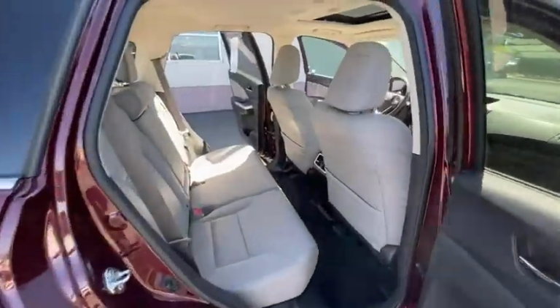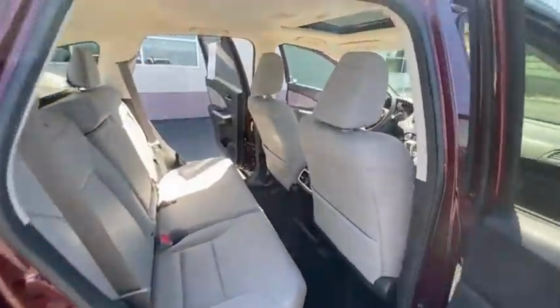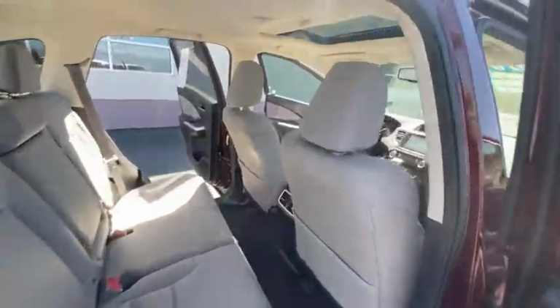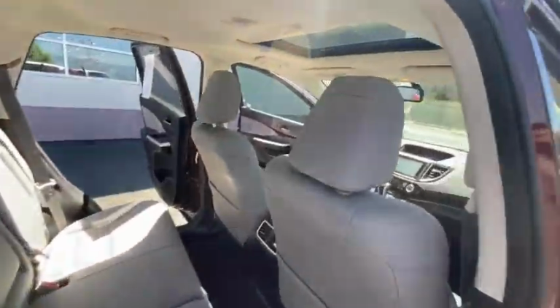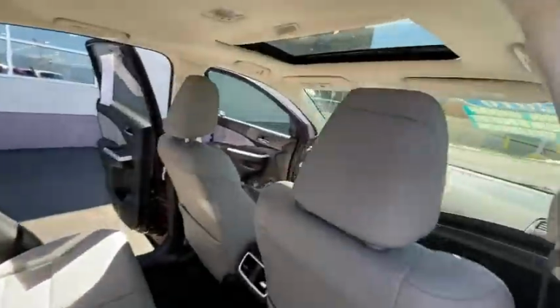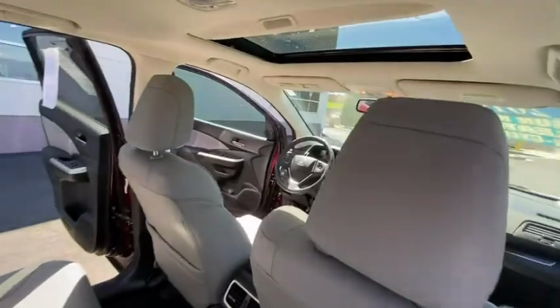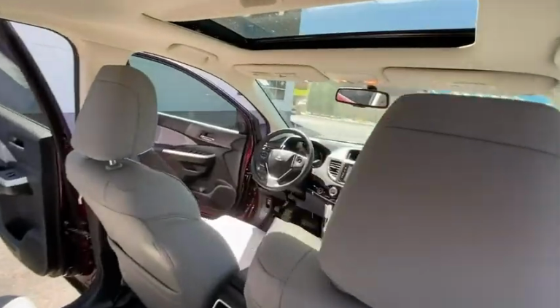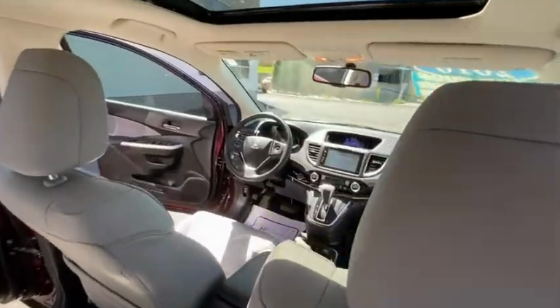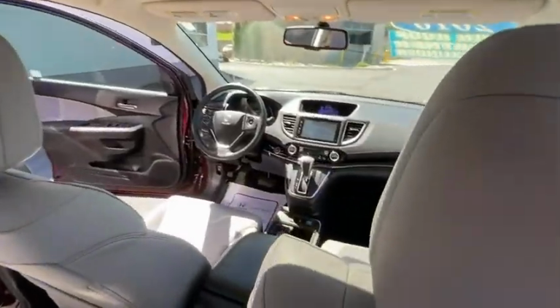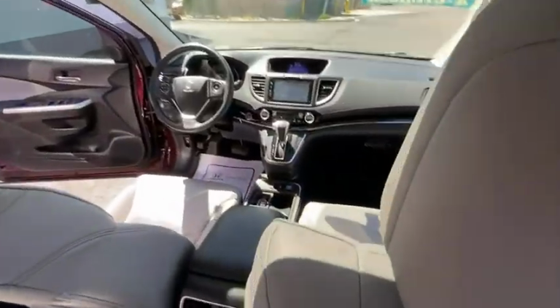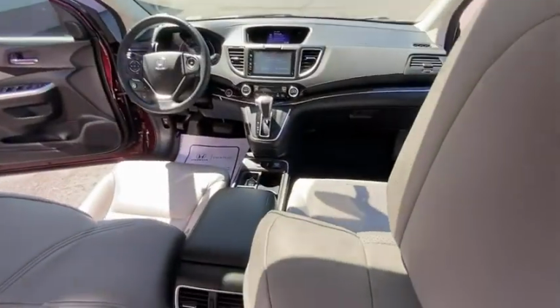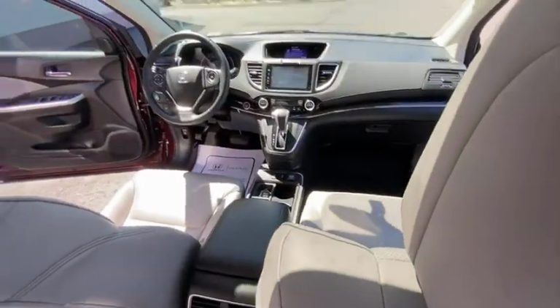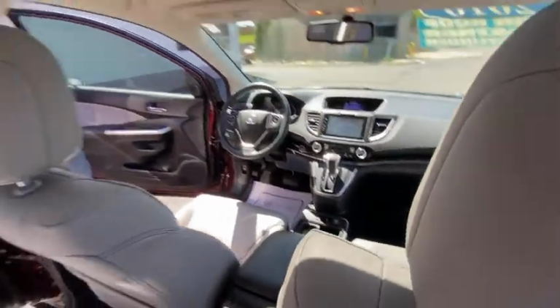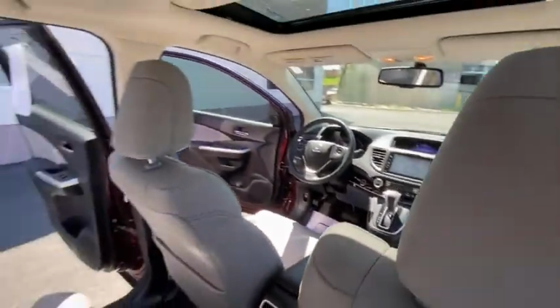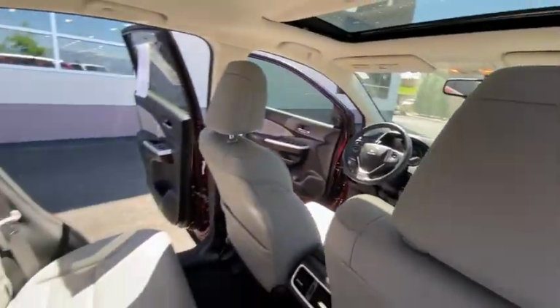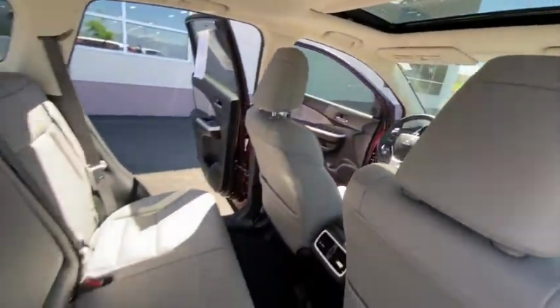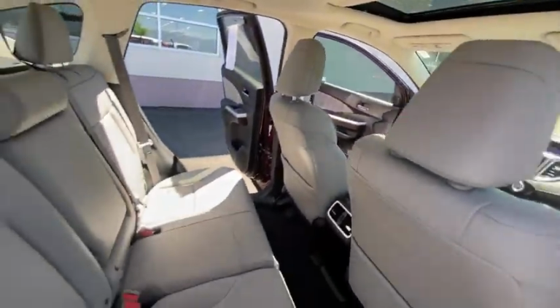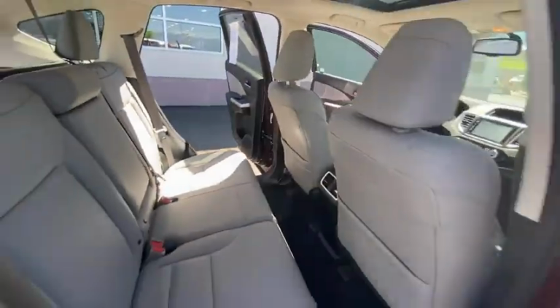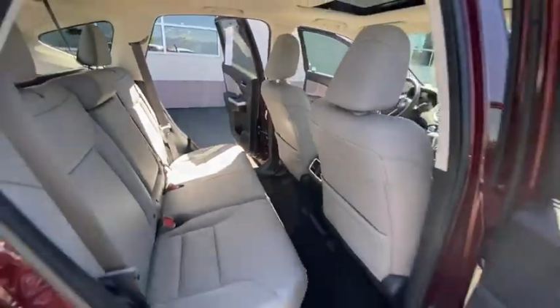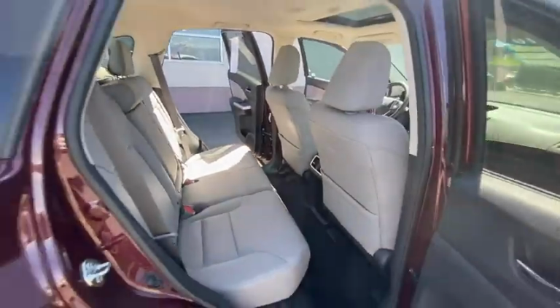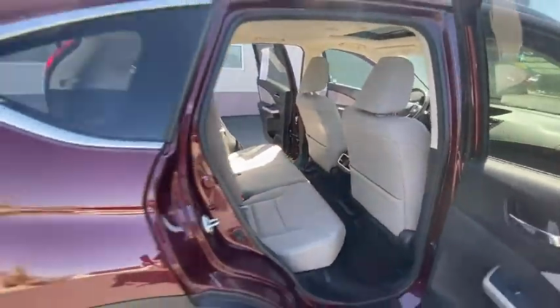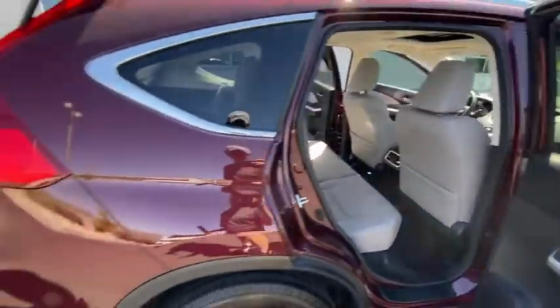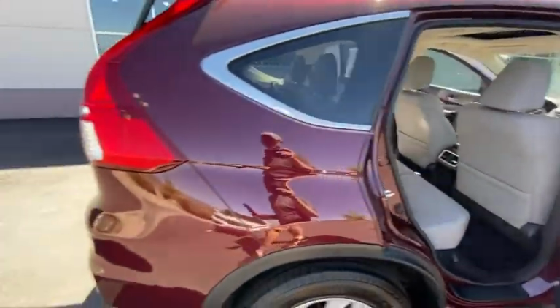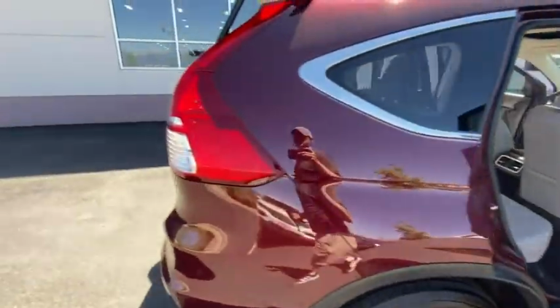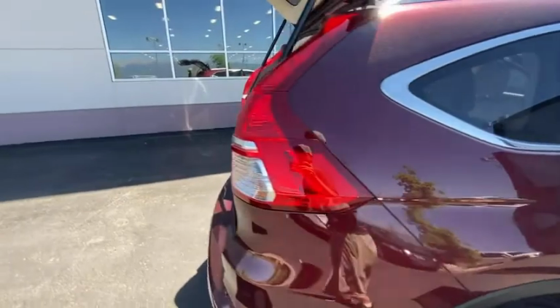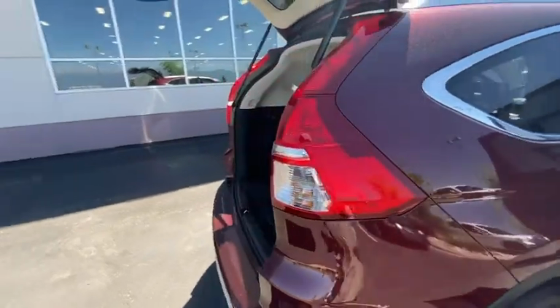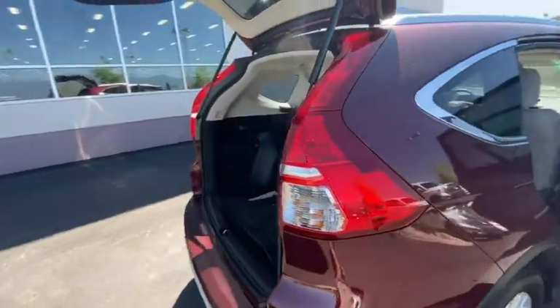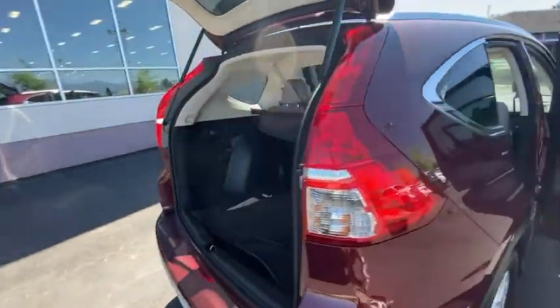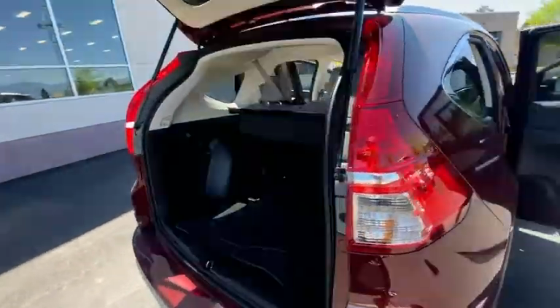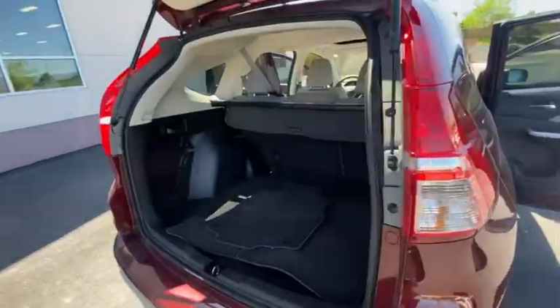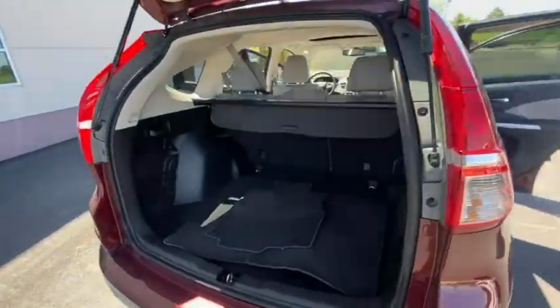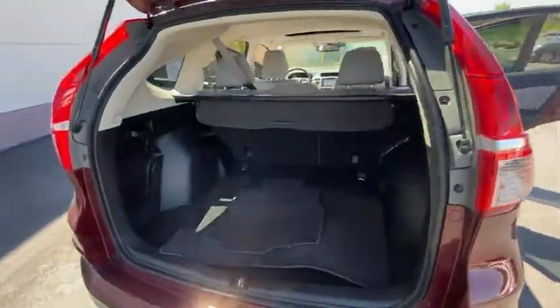Security system, trip computer, rear window defroster, heated front seats, brake assist, remote keyless entry, tachometer, panic alarm.